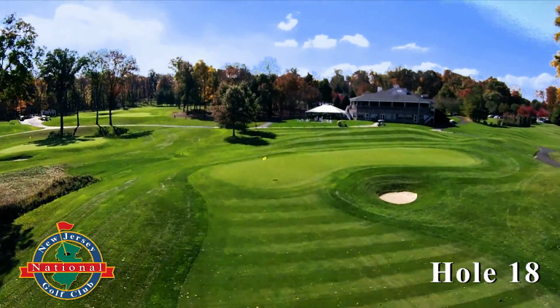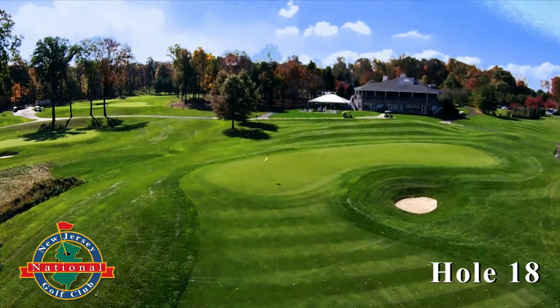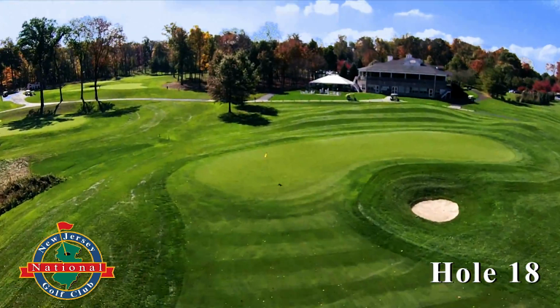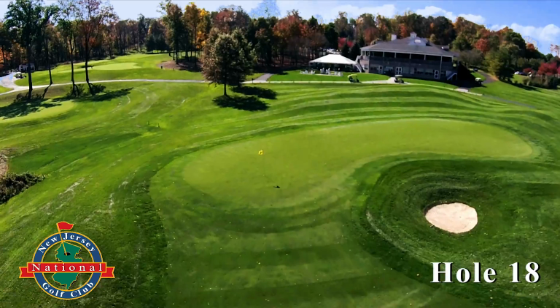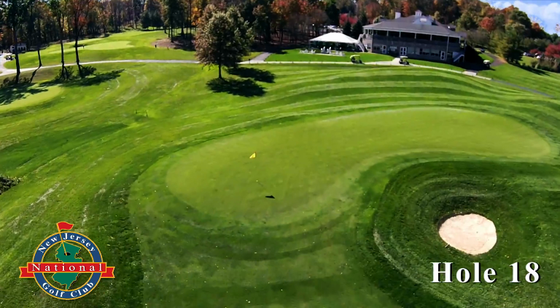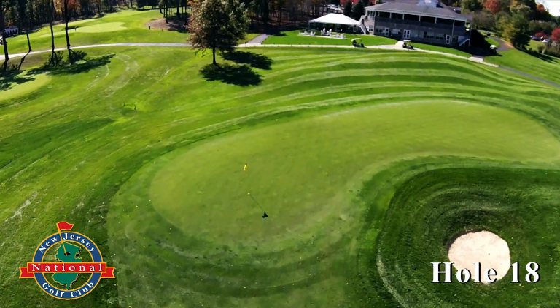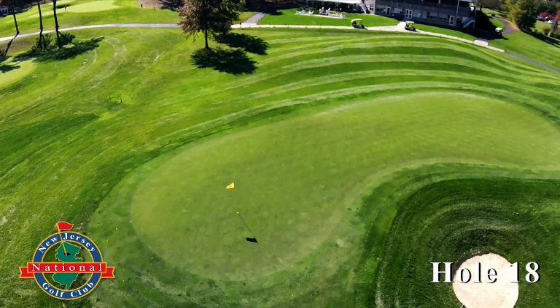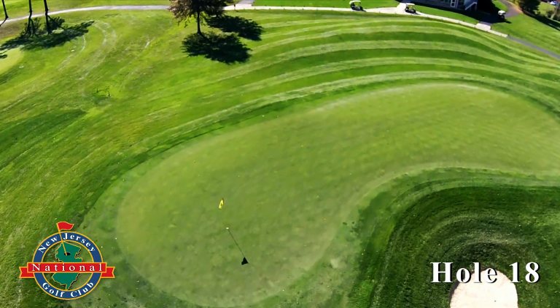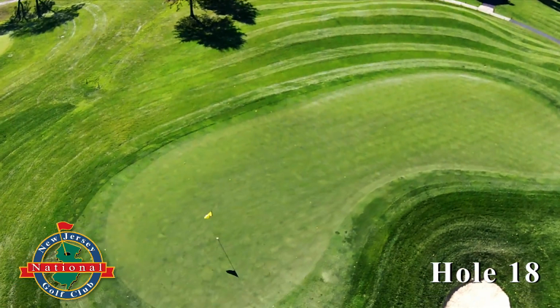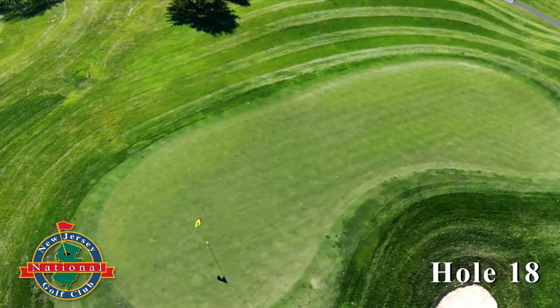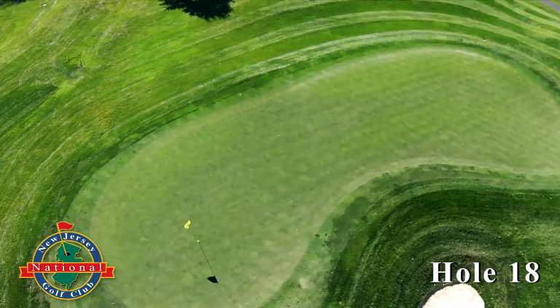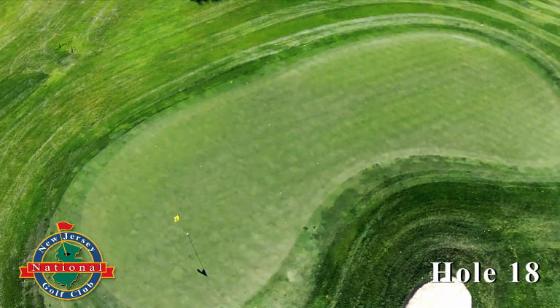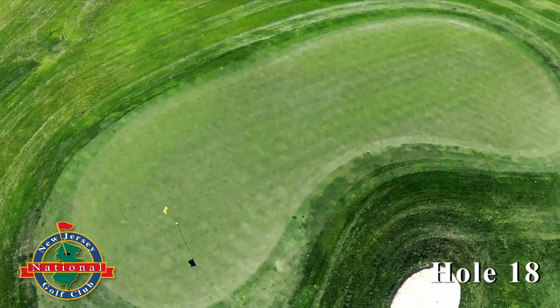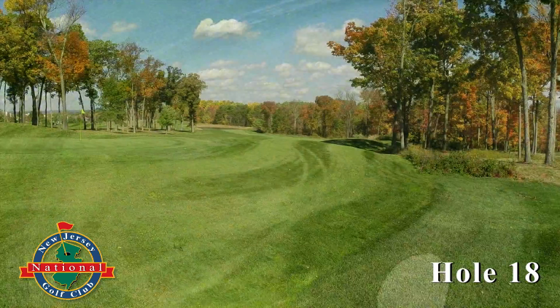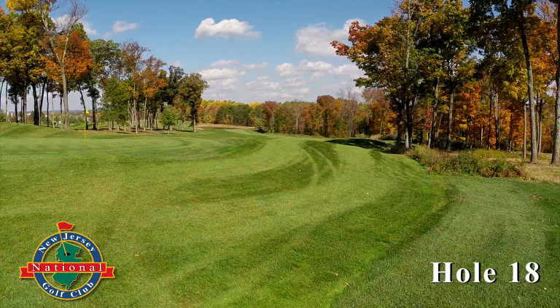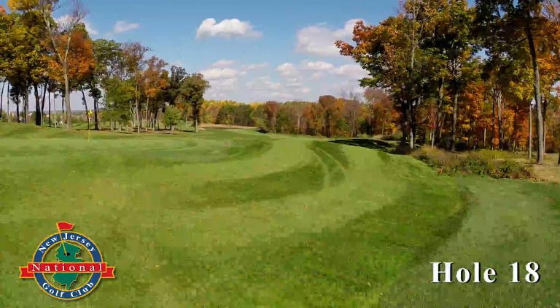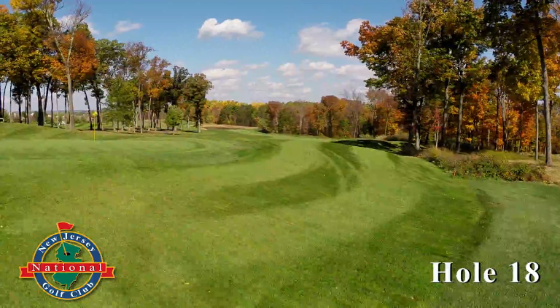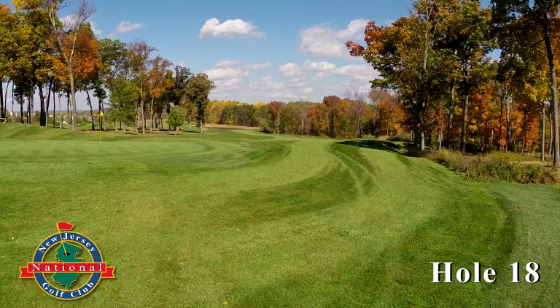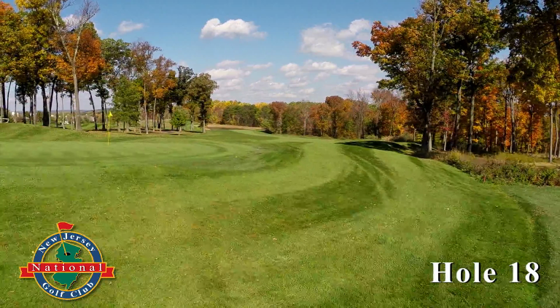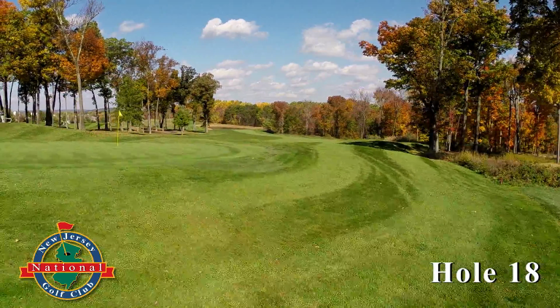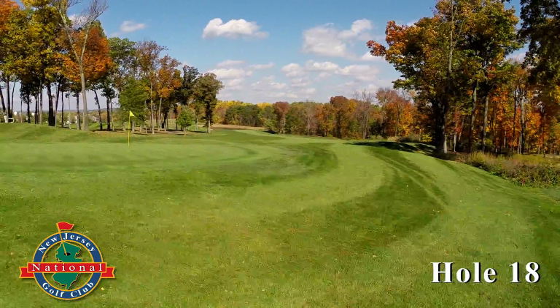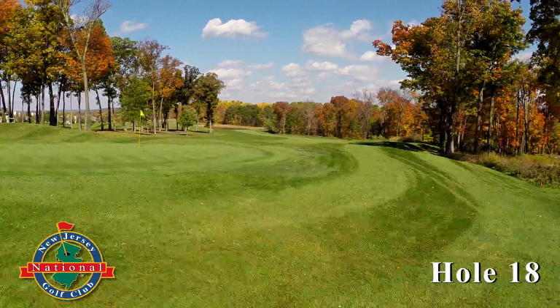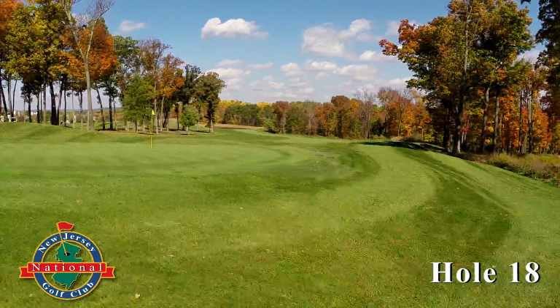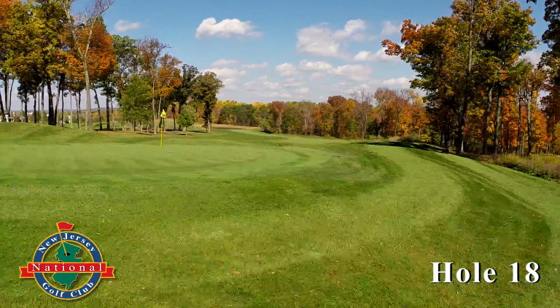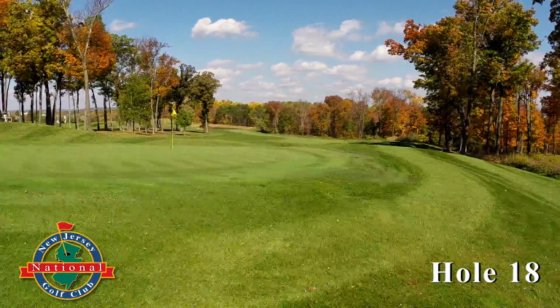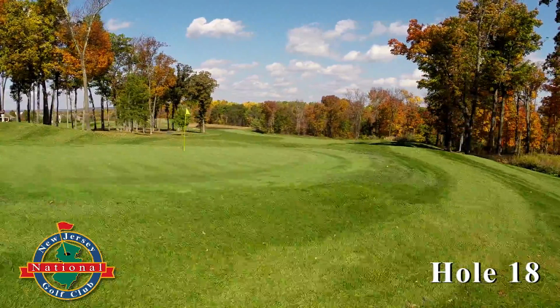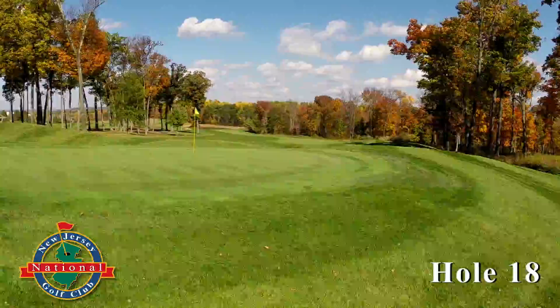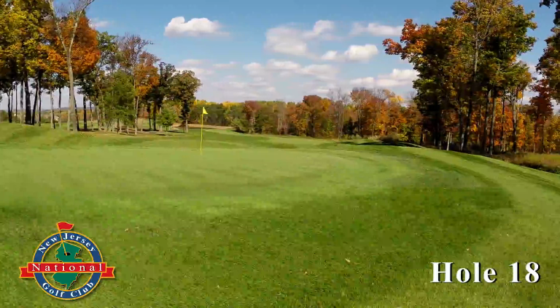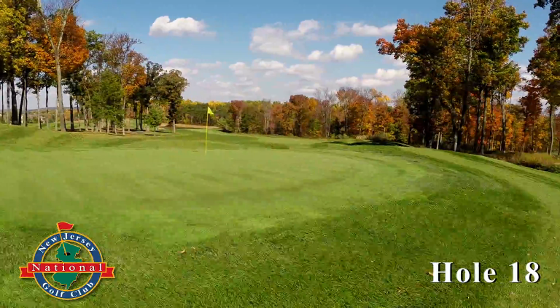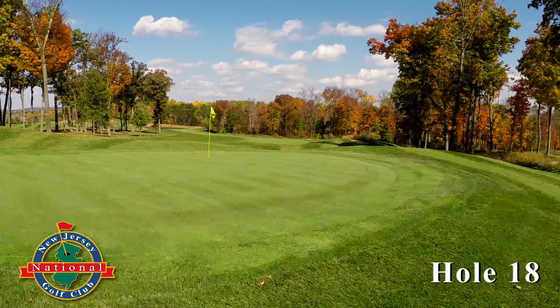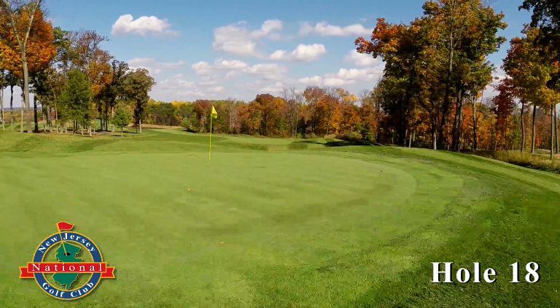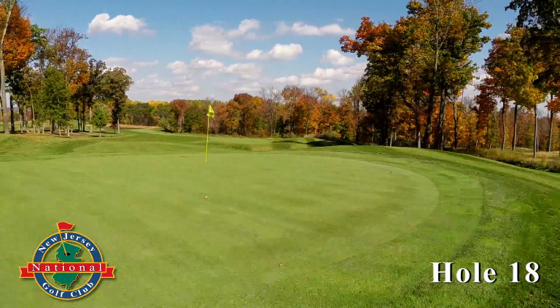This approach will require at least one extra club to clear the front bunker. The sloping green will challenge your putter, so there are no easy closing birdies here at New Jersey National.